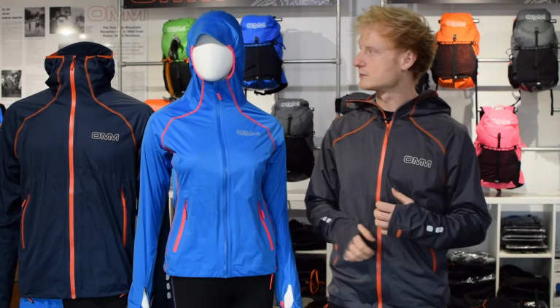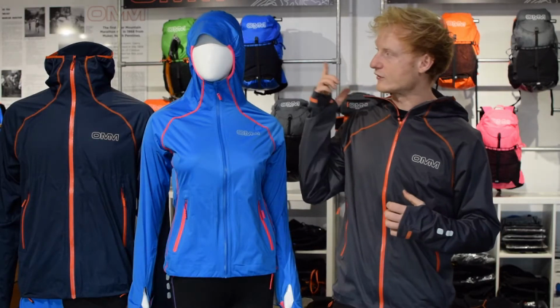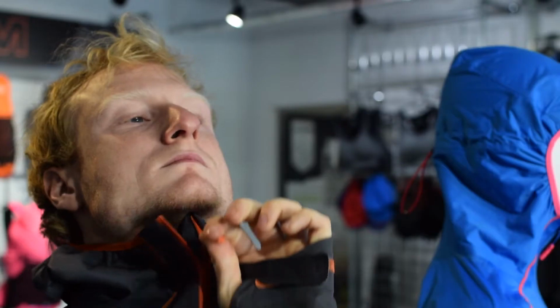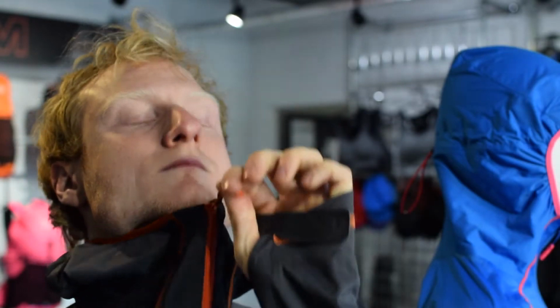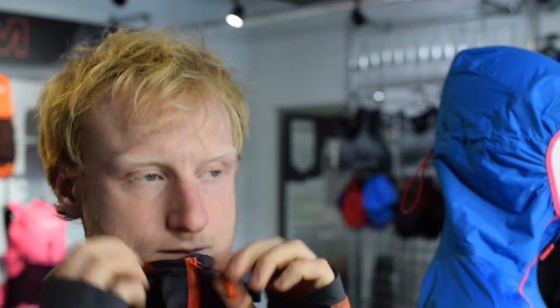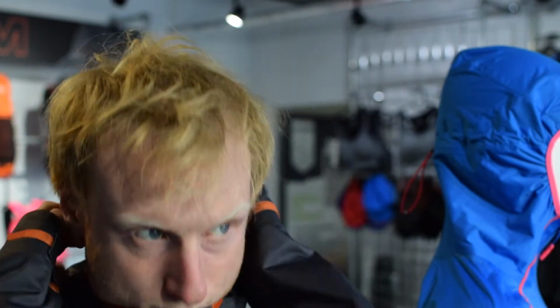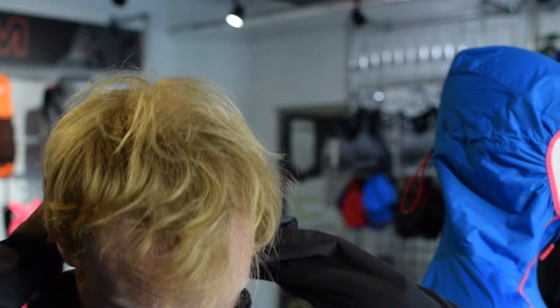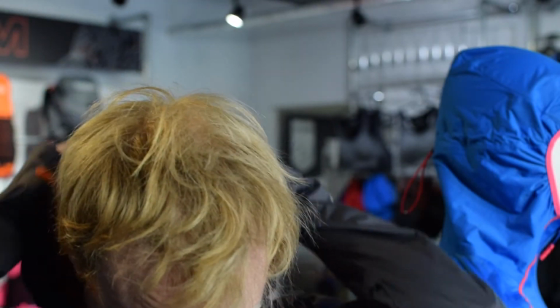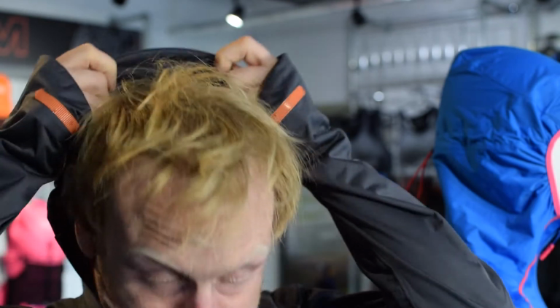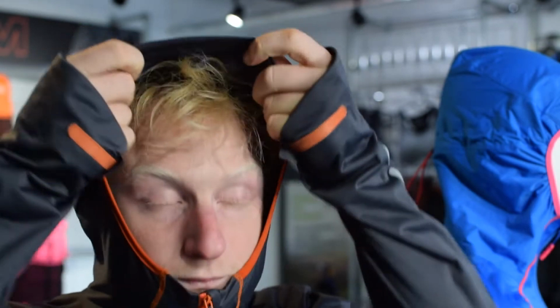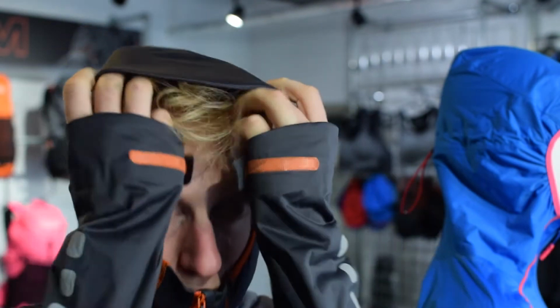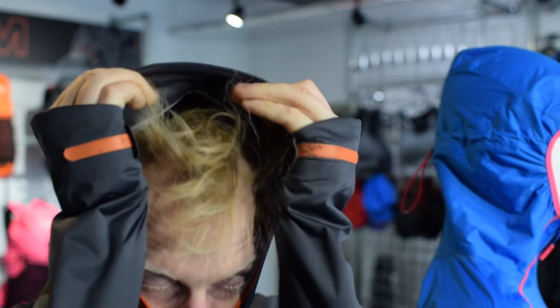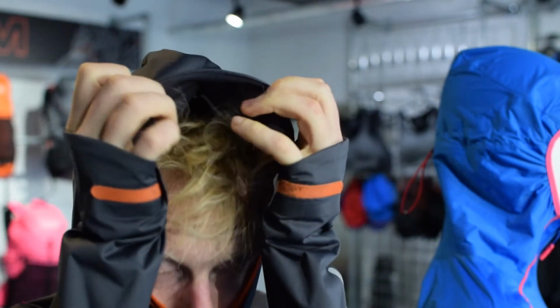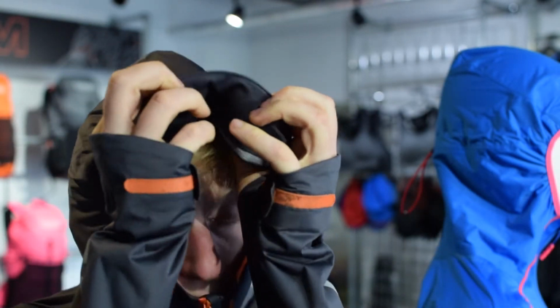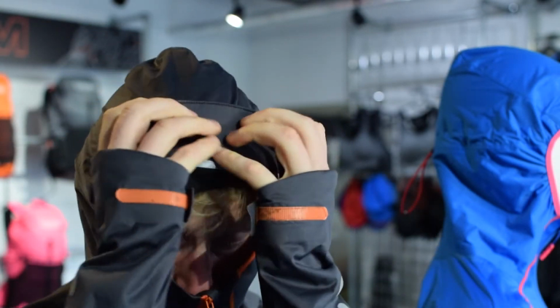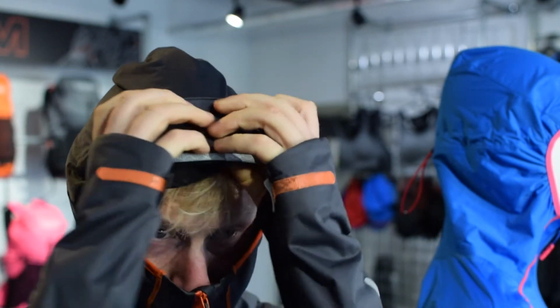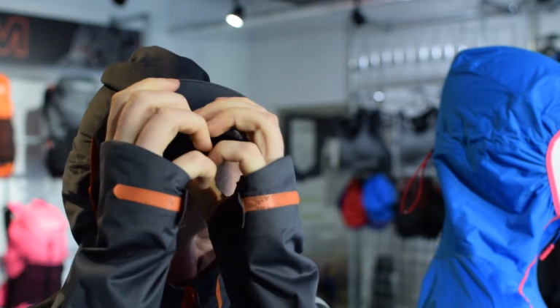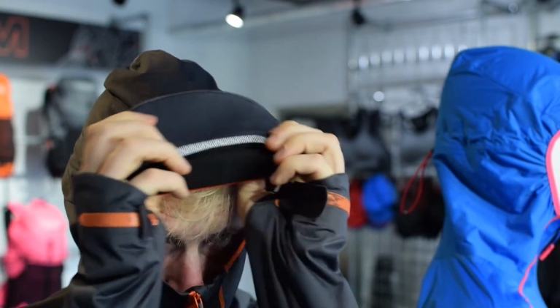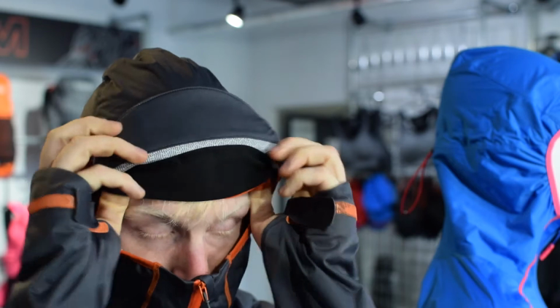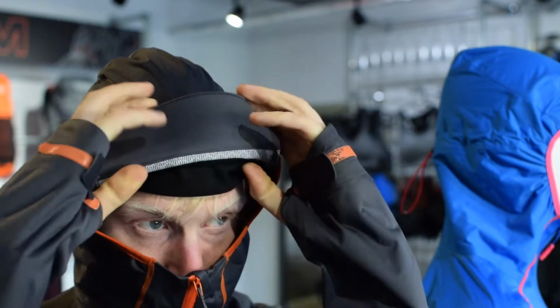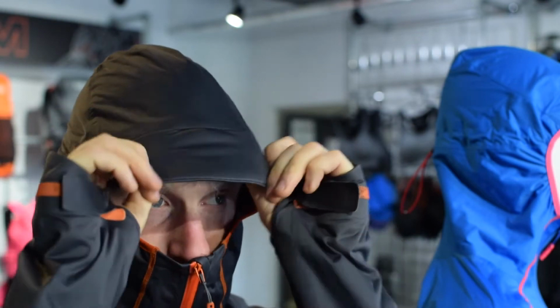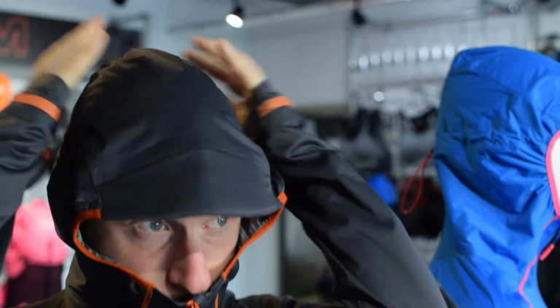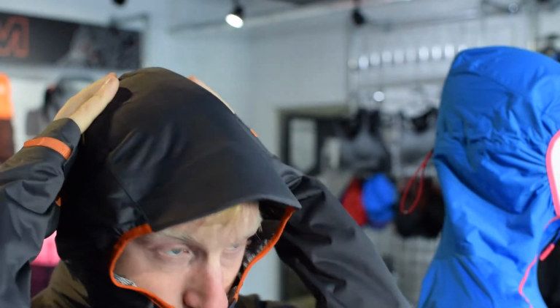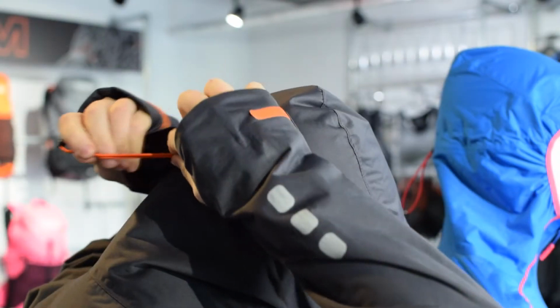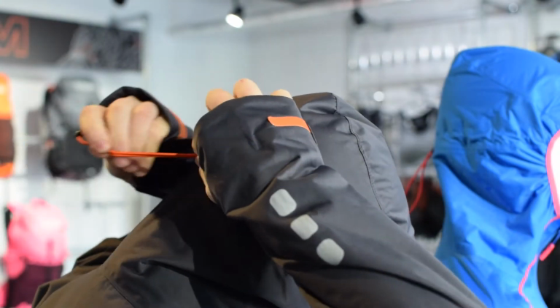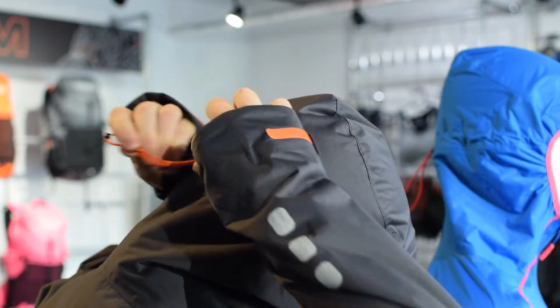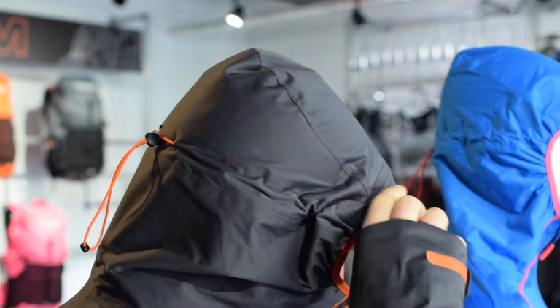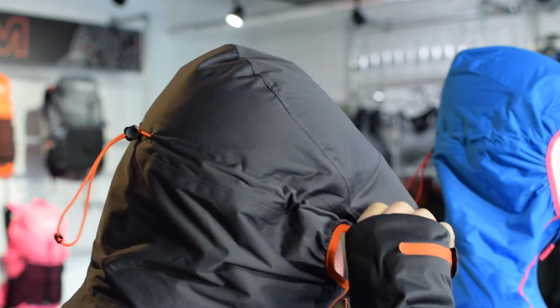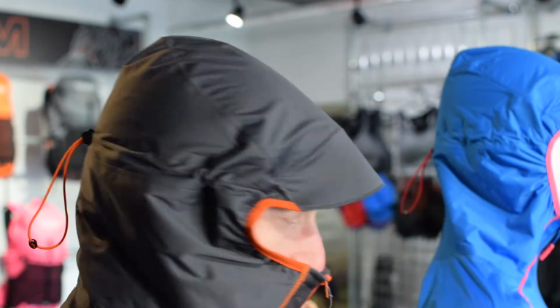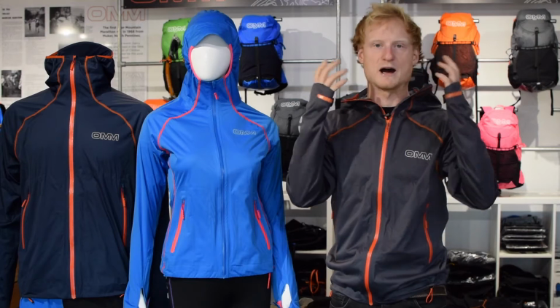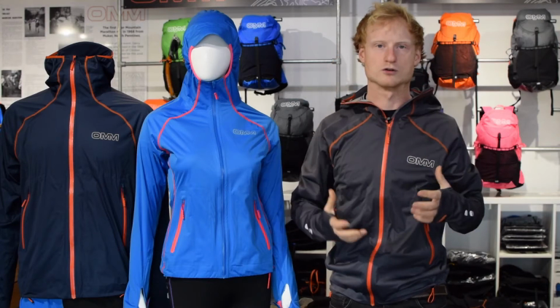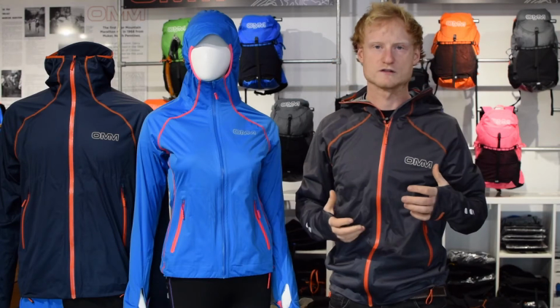Plus we've got the hood — fully featured — but we've done away with the adjustment around the face and instead we've actually got an internal cradle that sits down over the forehead to keep it in place. You still get an adjustment at the back, and that will move with you no matter how strong the winds are.